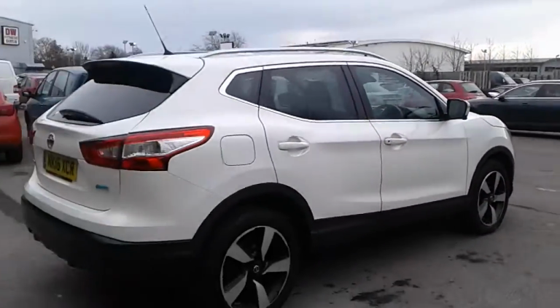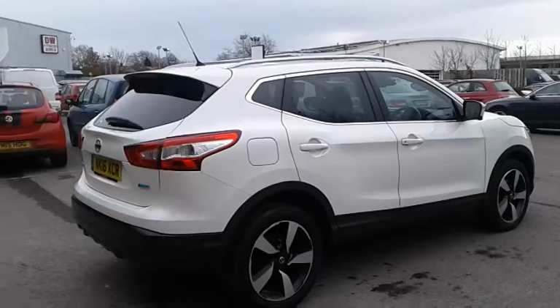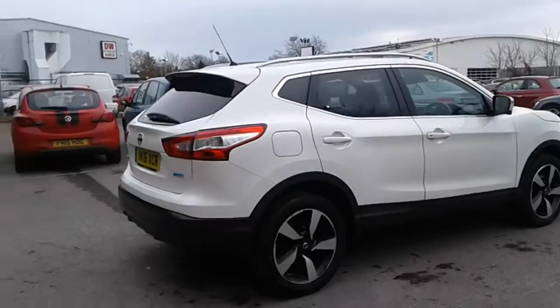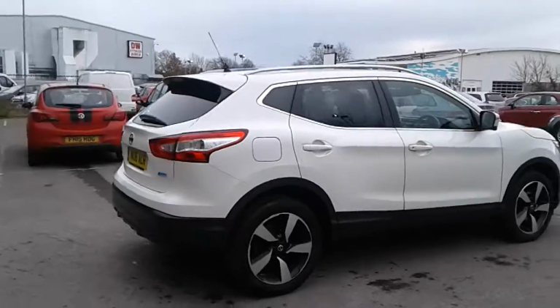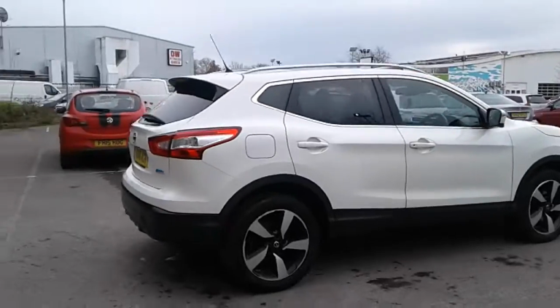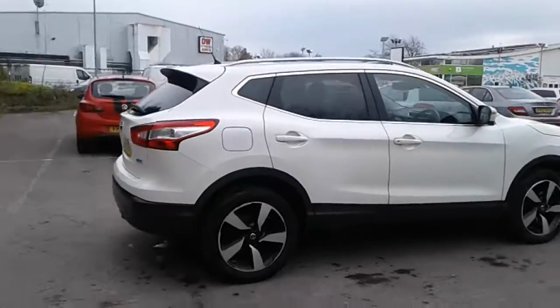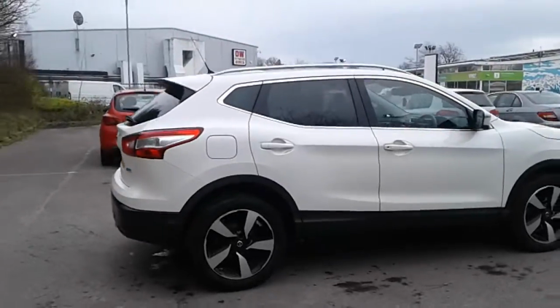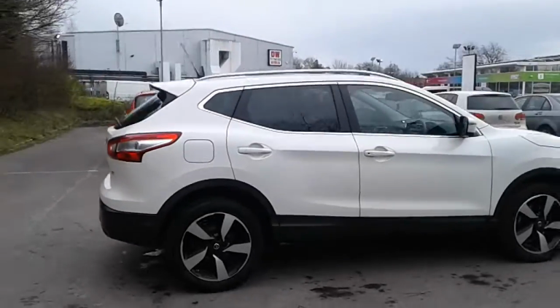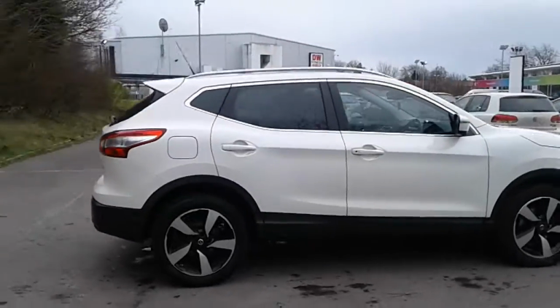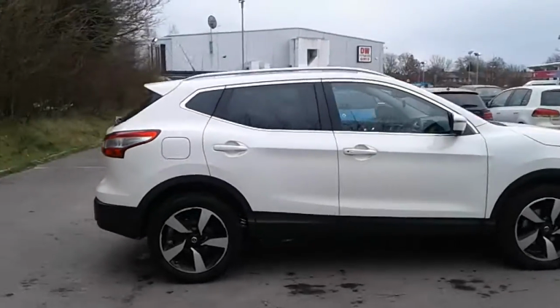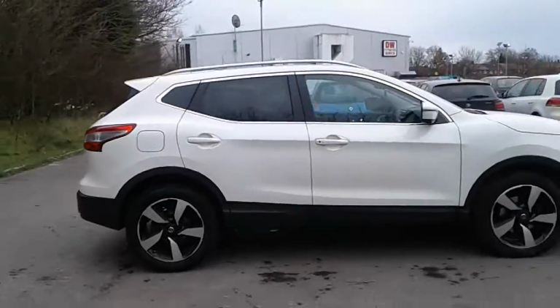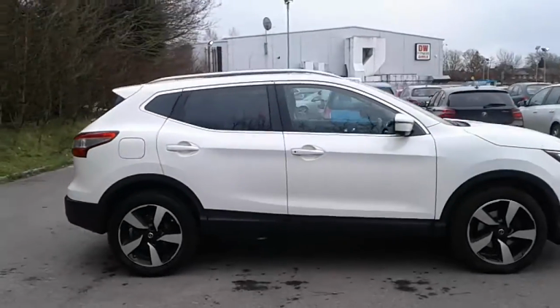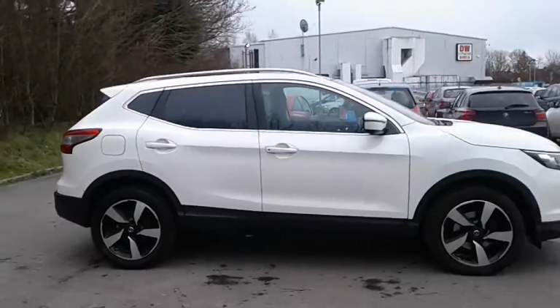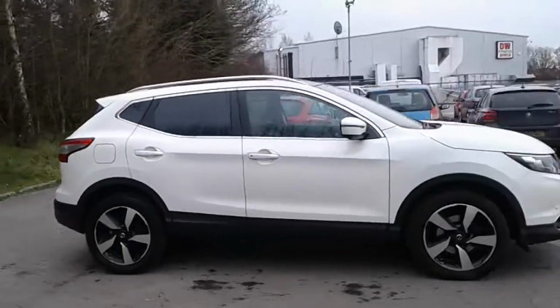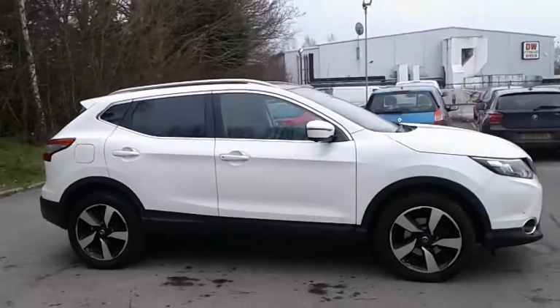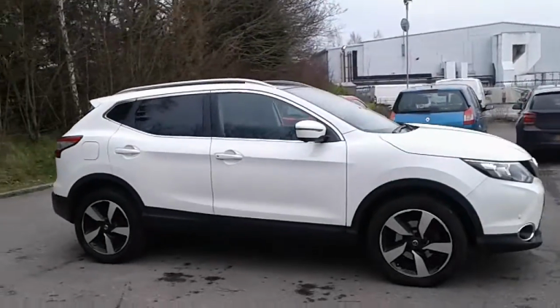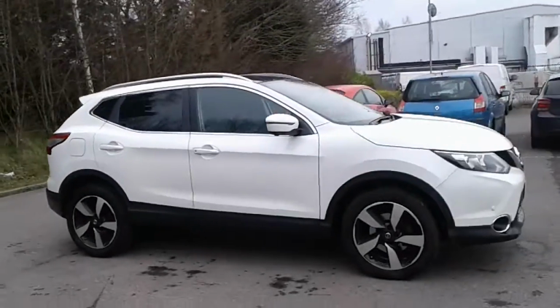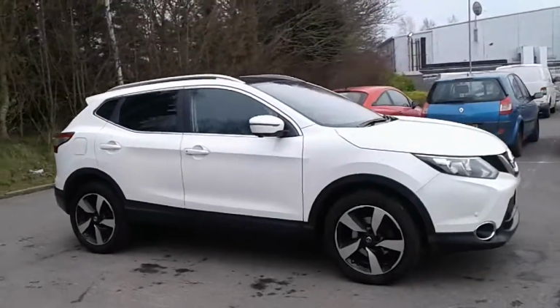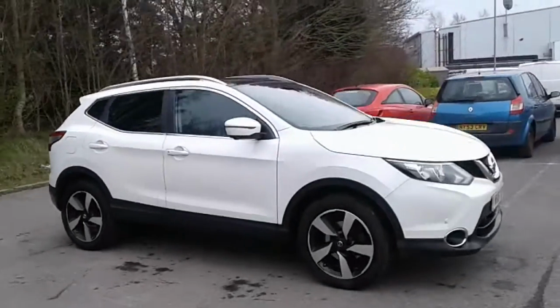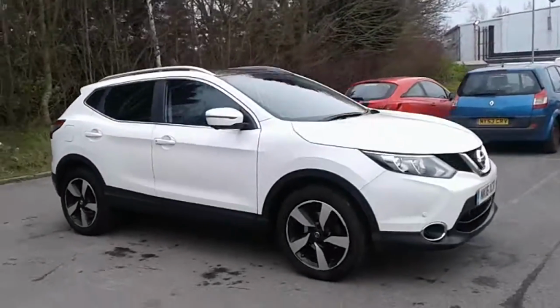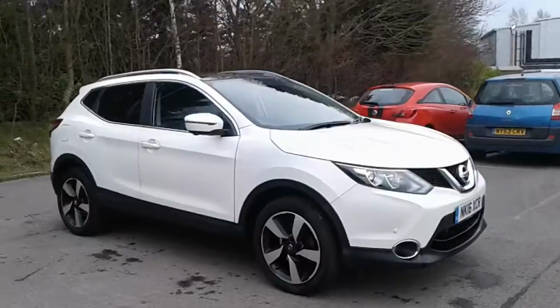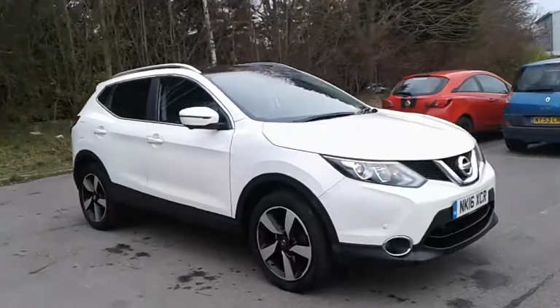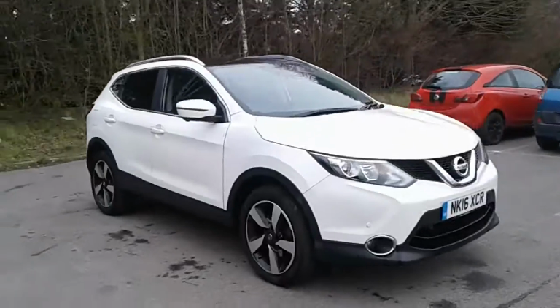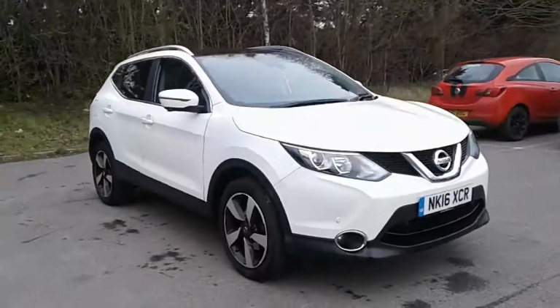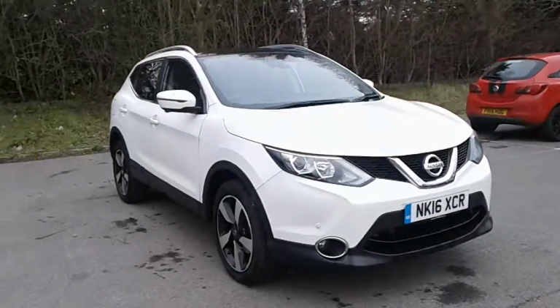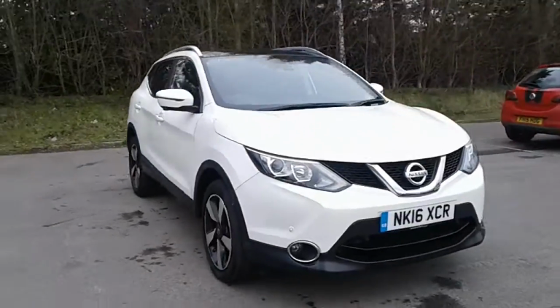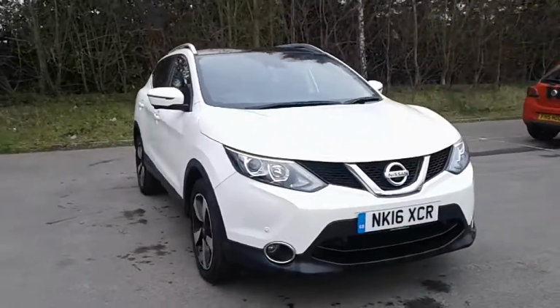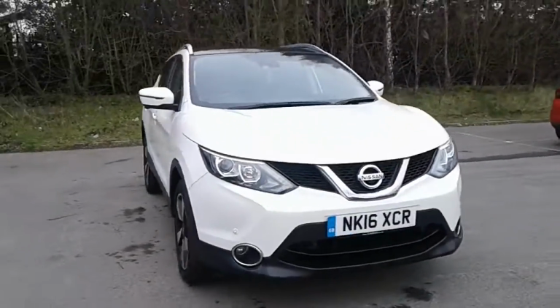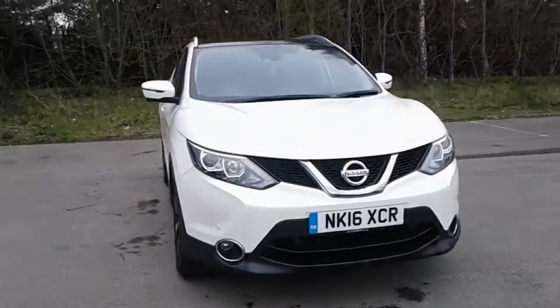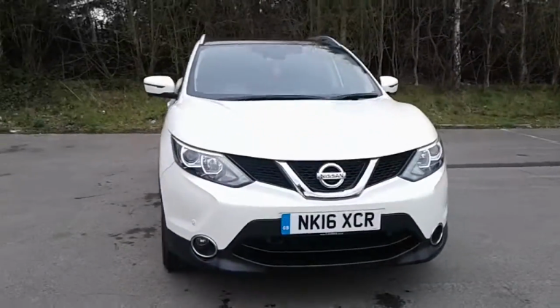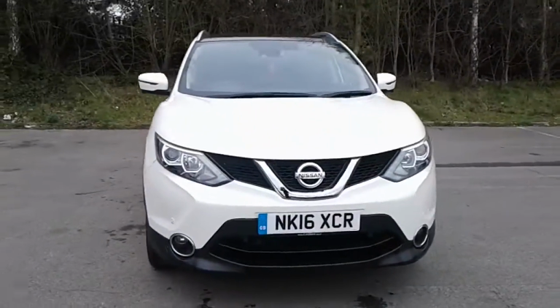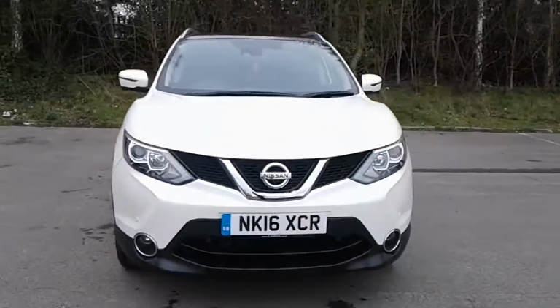And there we have the 2016 Nissan Qashqai. To arrange a viewing or a test drive, please contact Pentagon at Tritton Road.